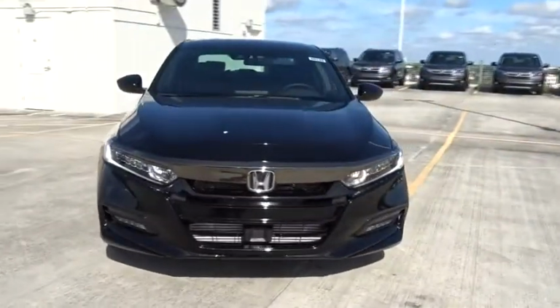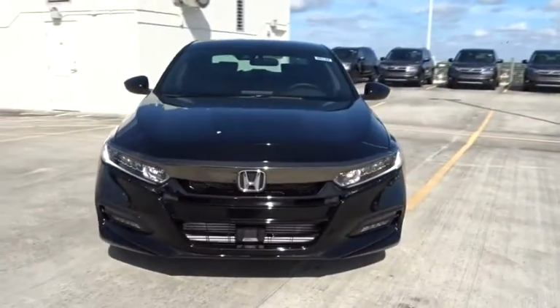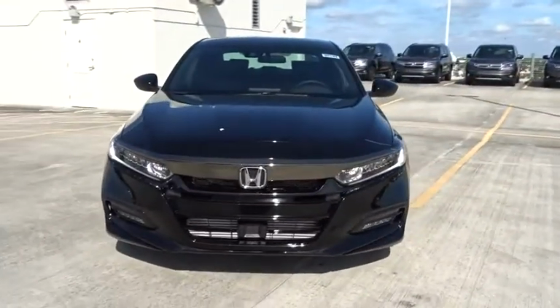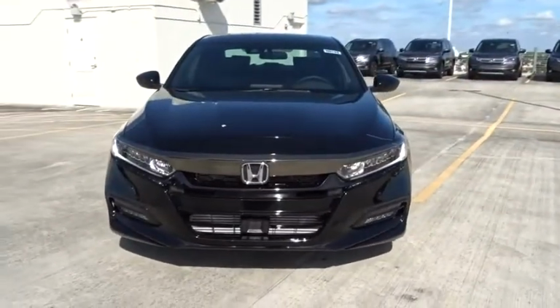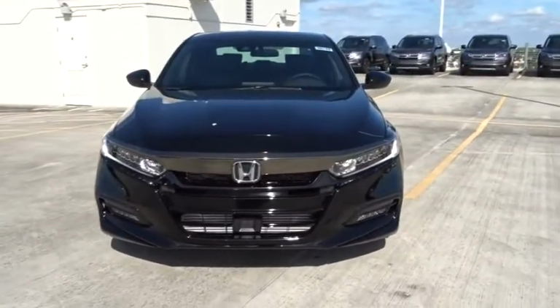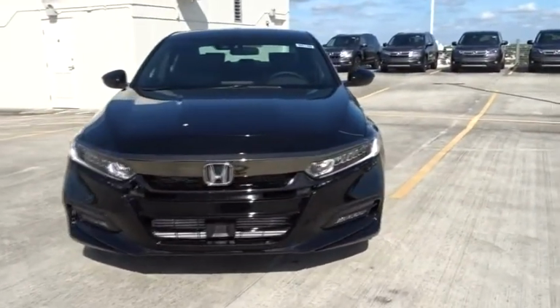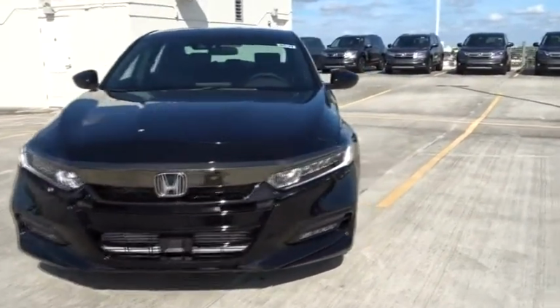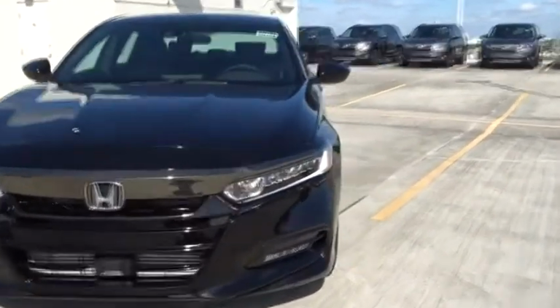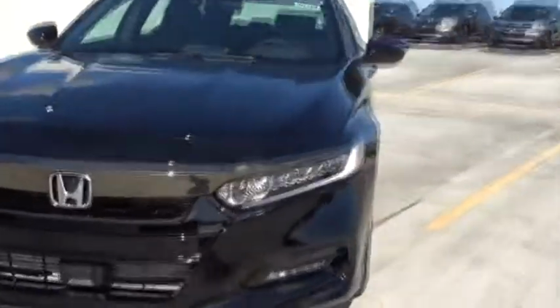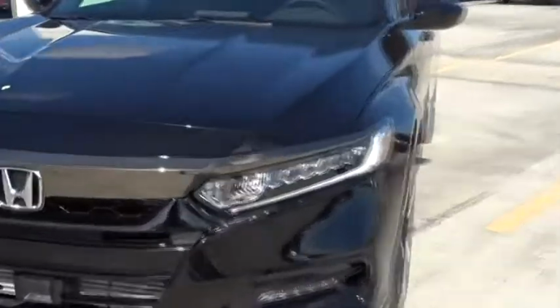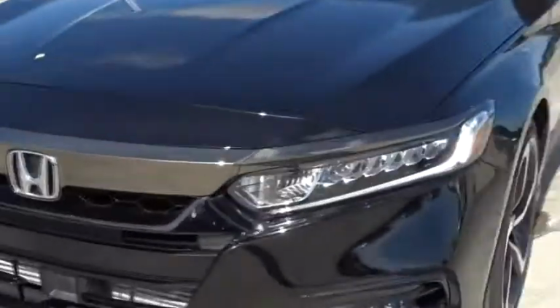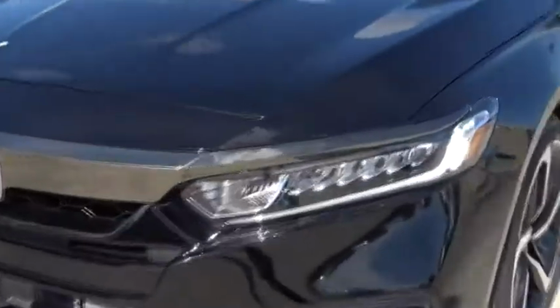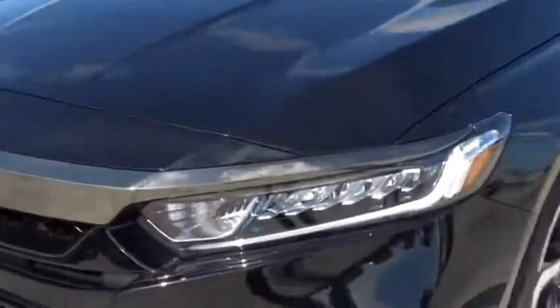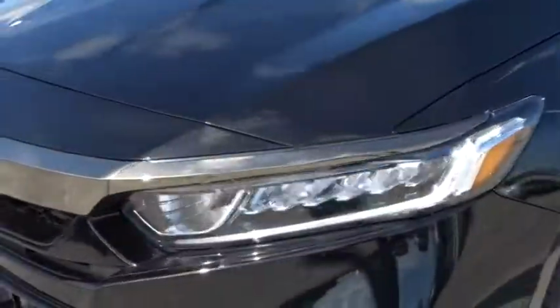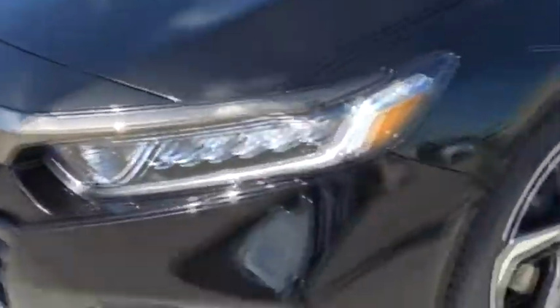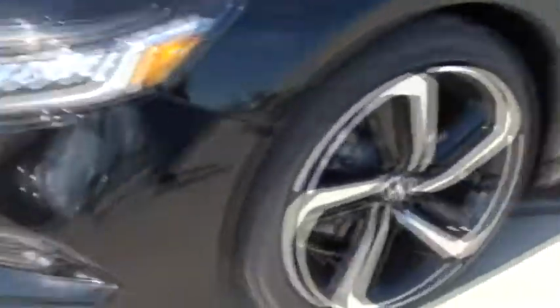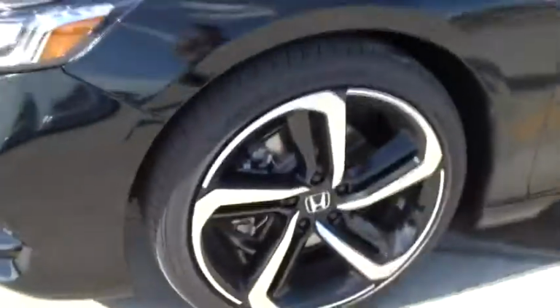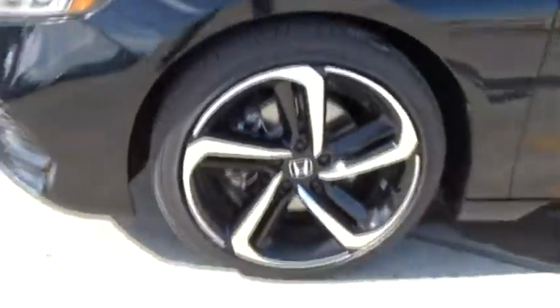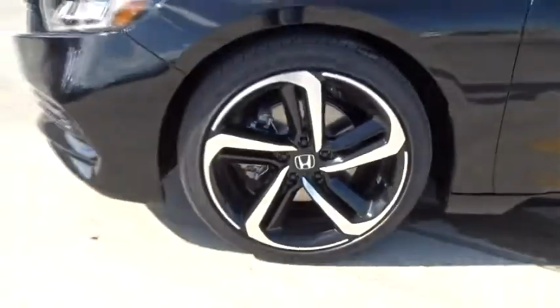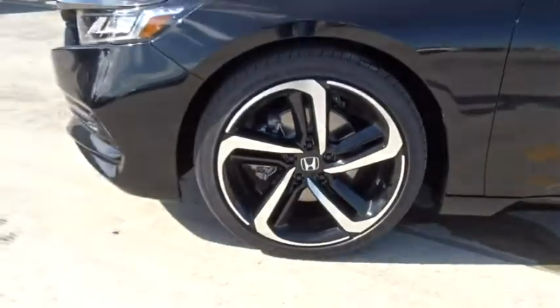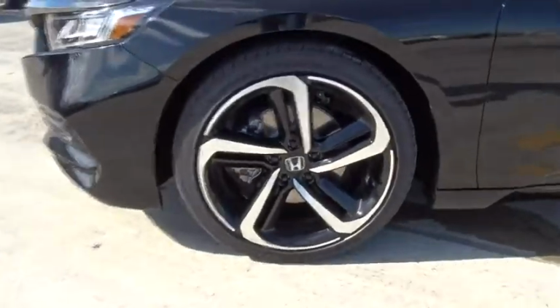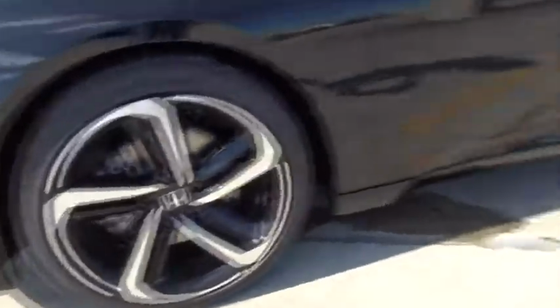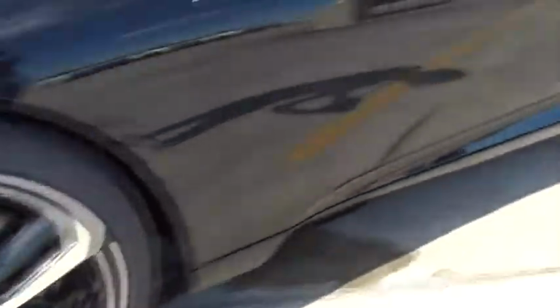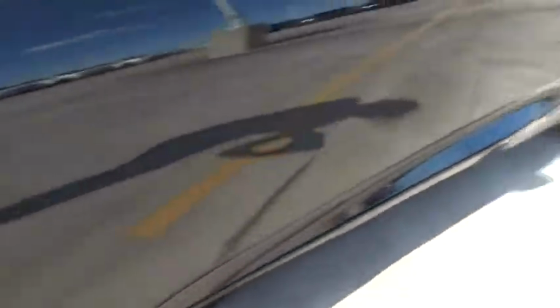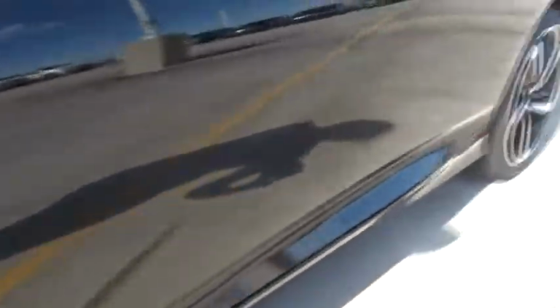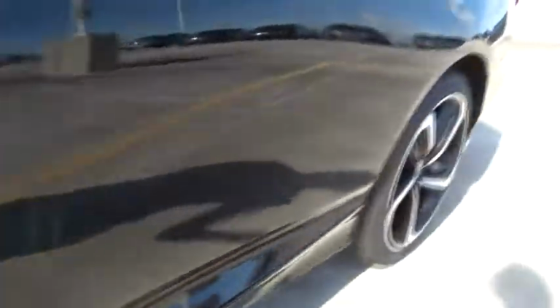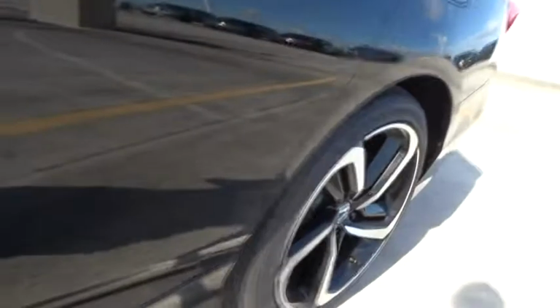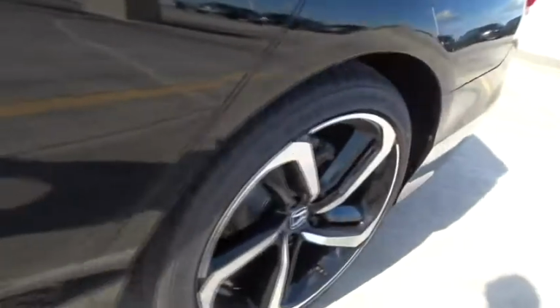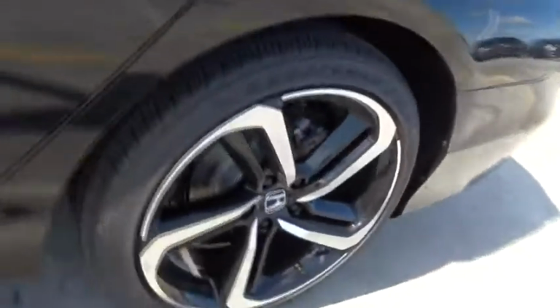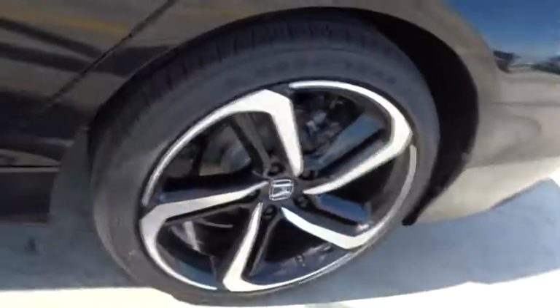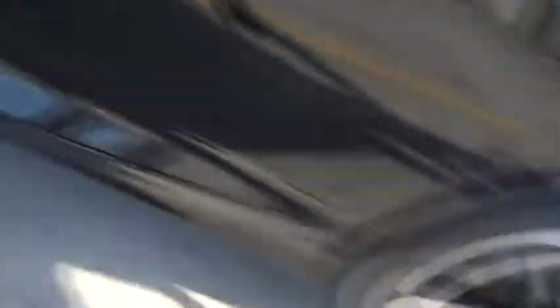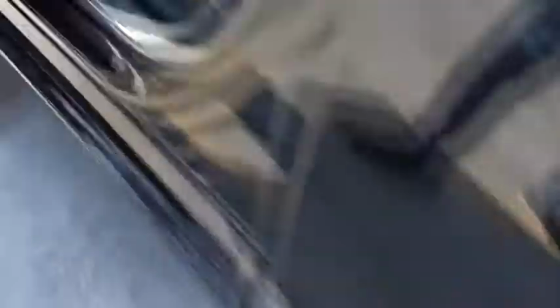Airbags, daytime running lights, power mirrors, head-up display, remote window operation, adaptive cruise control, rear spoiler, four-piece floor mat set.